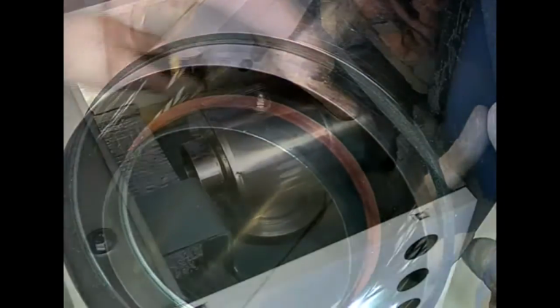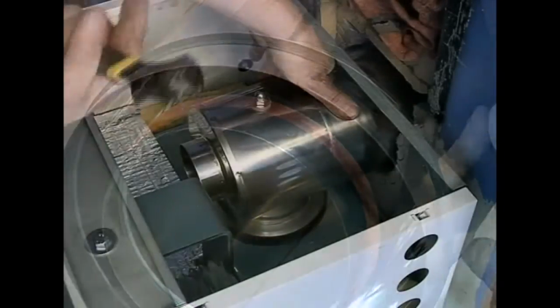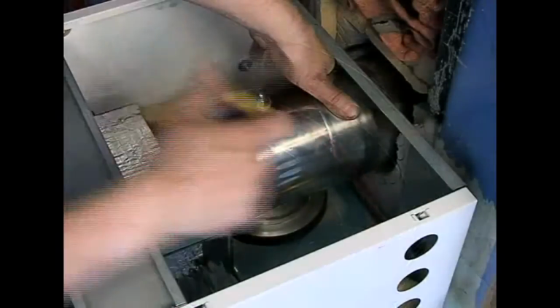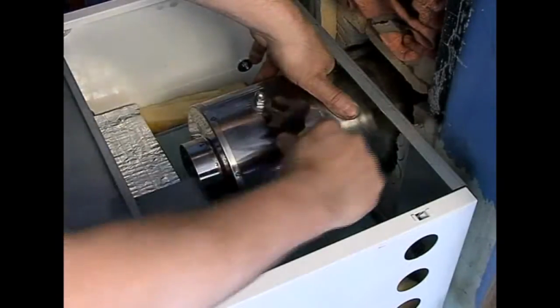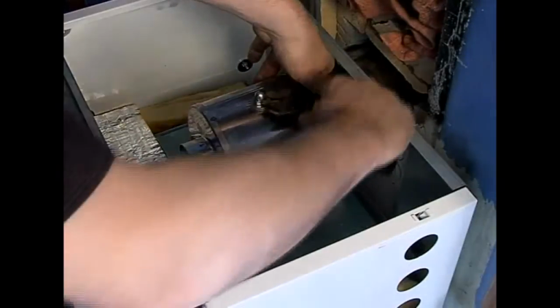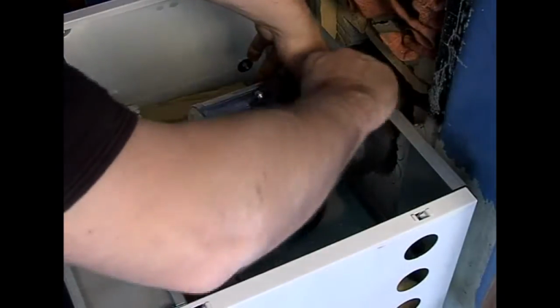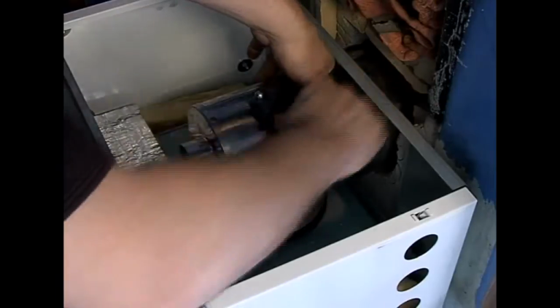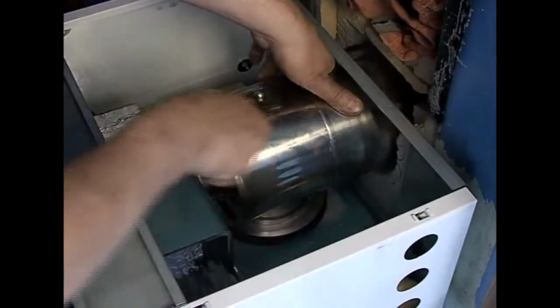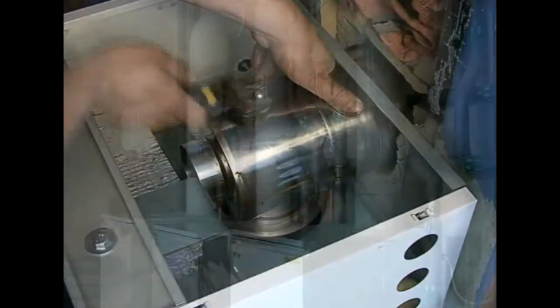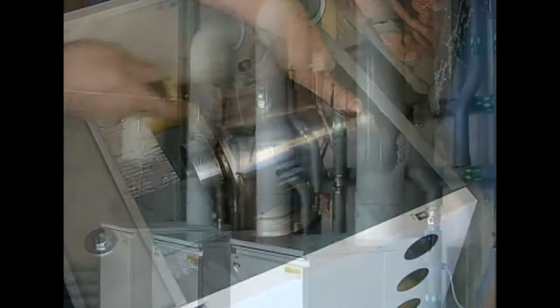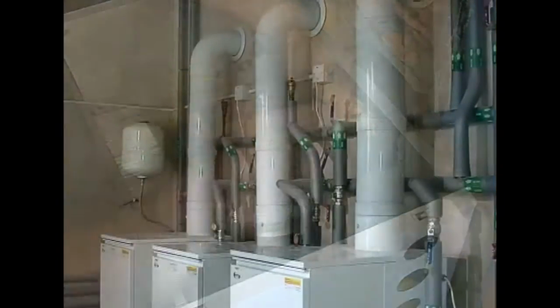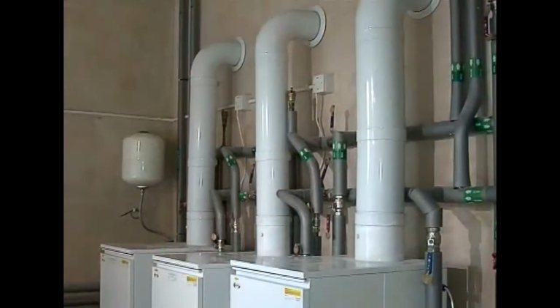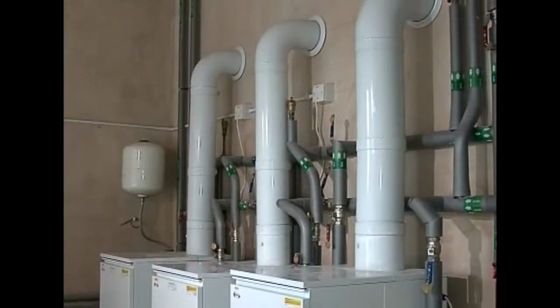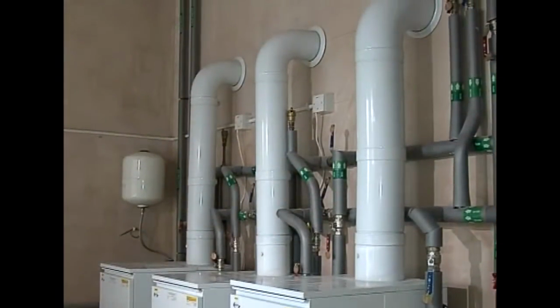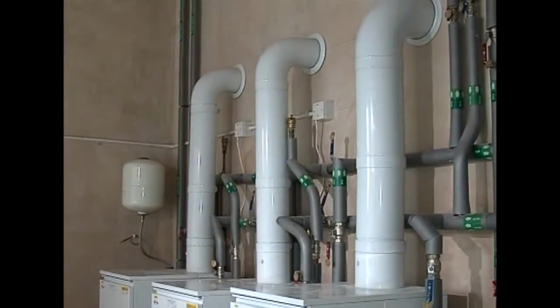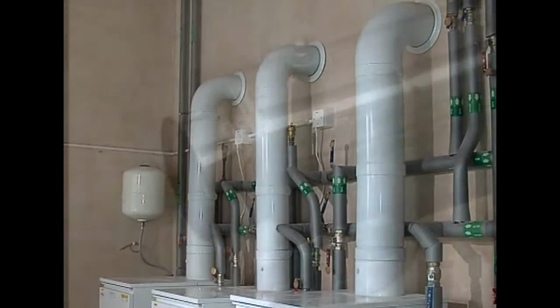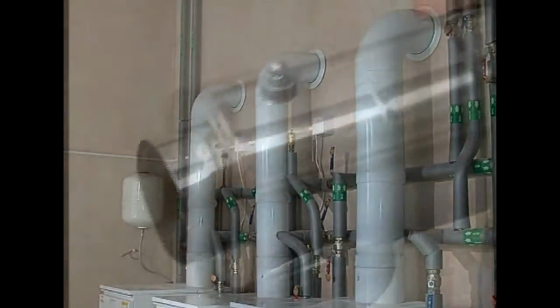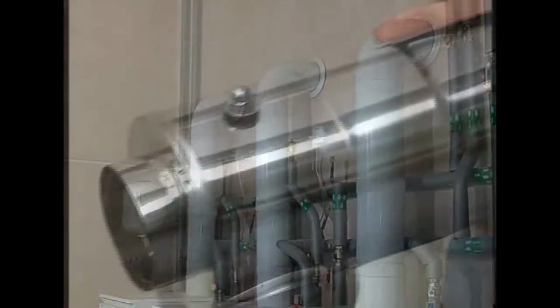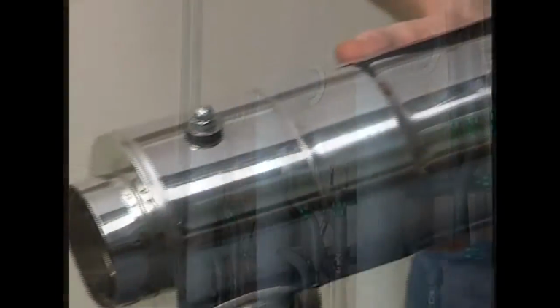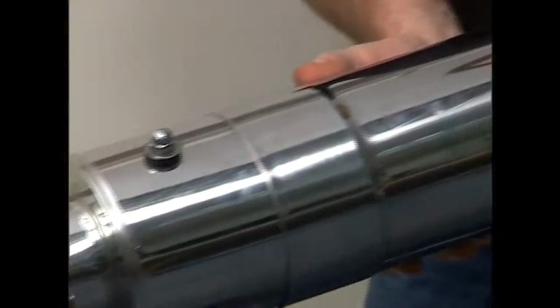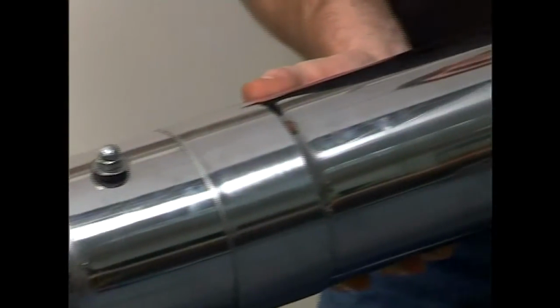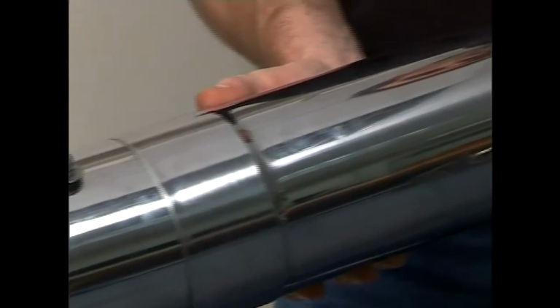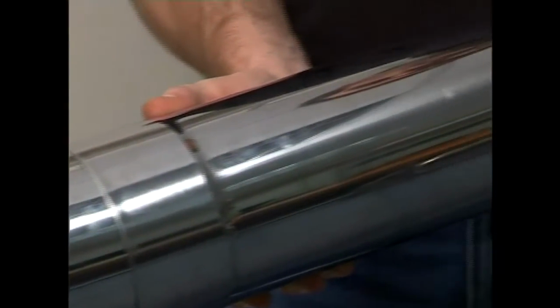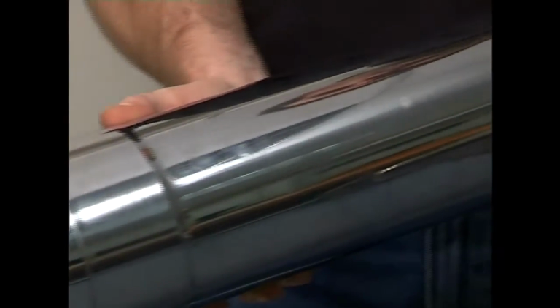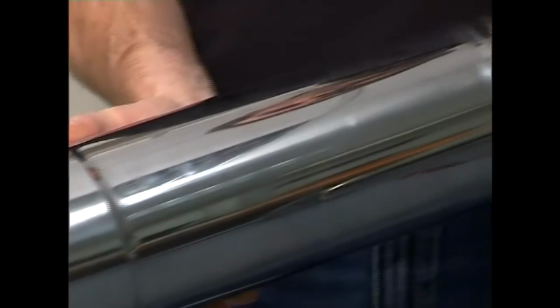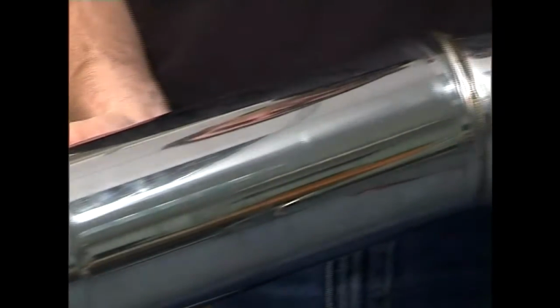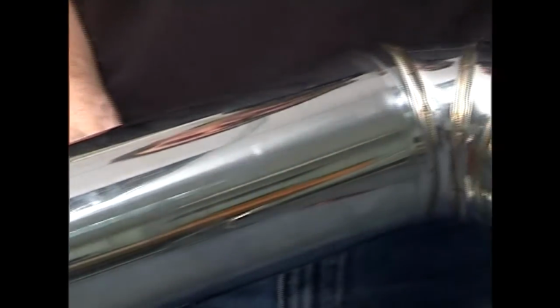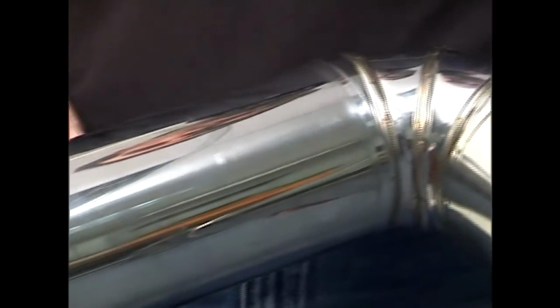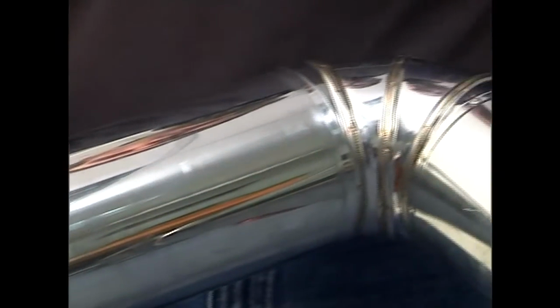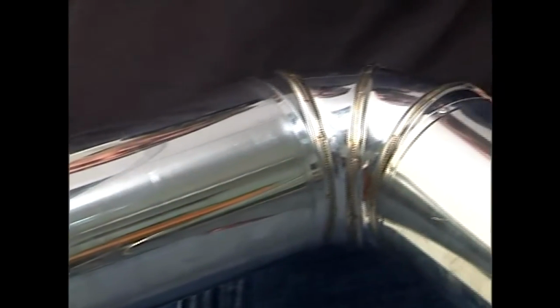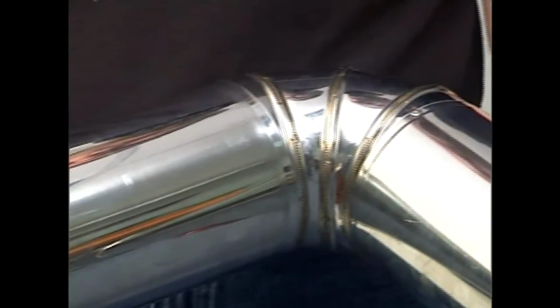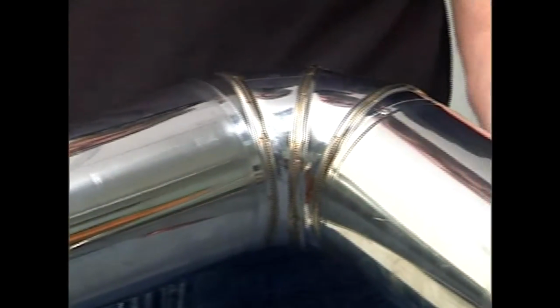Each flue installation may have different requirements. We'll look at some of the flue options, their application and benefits.